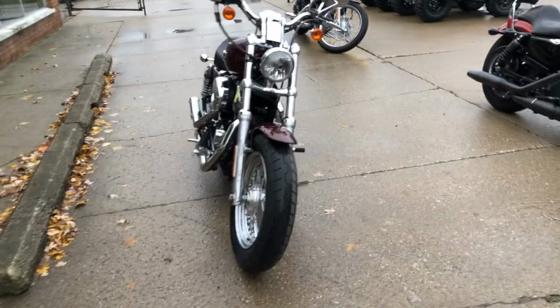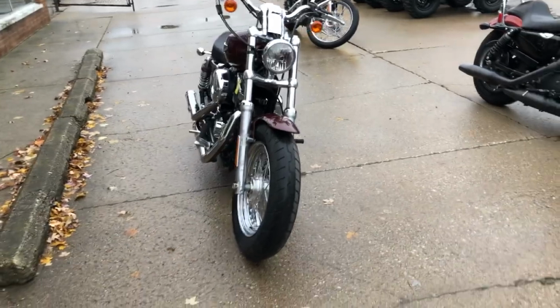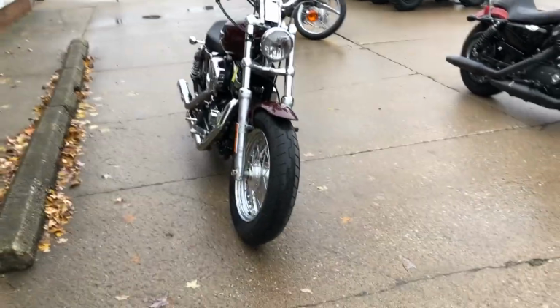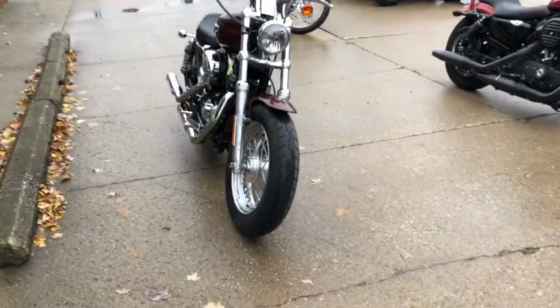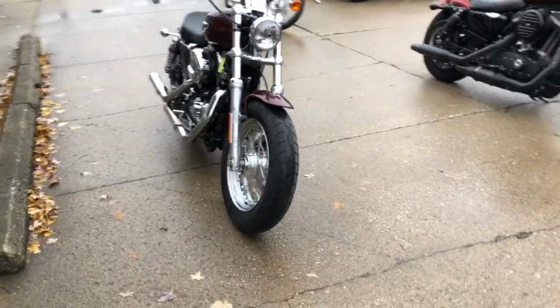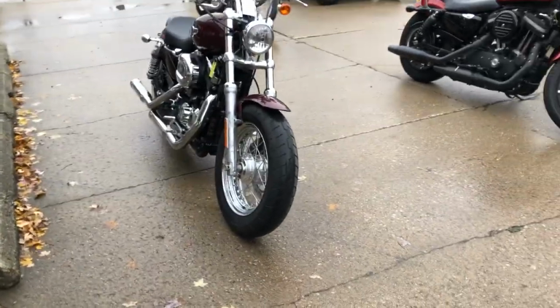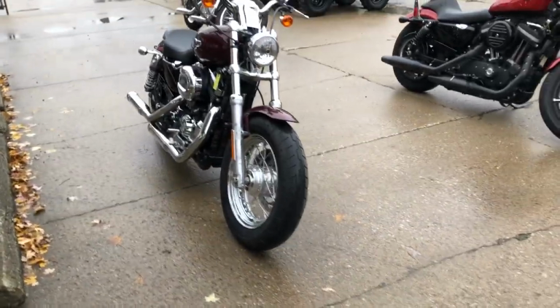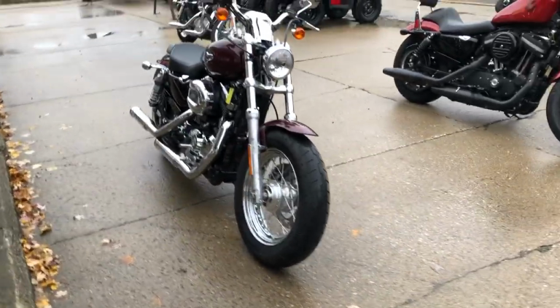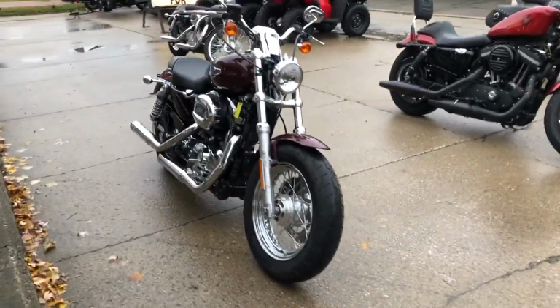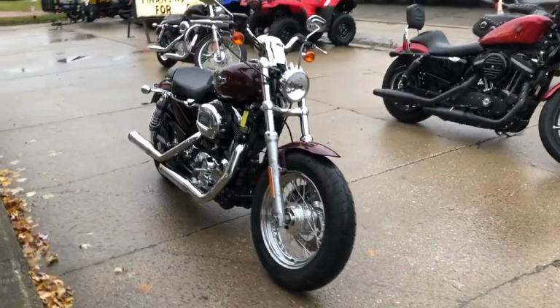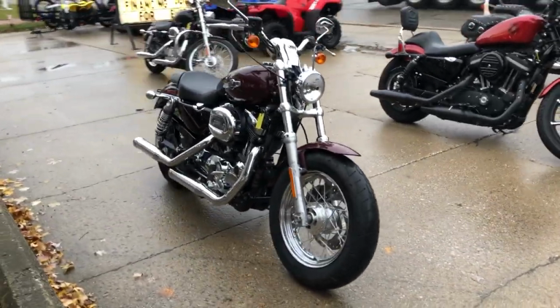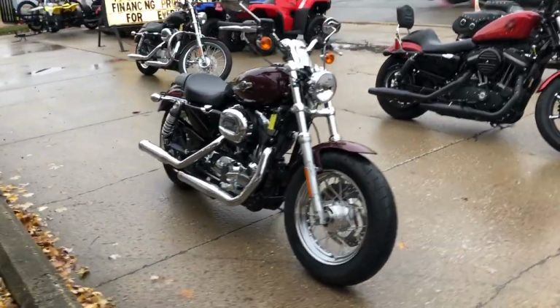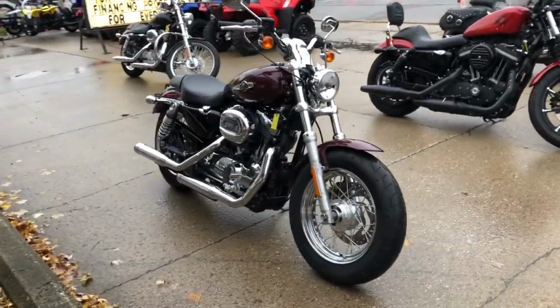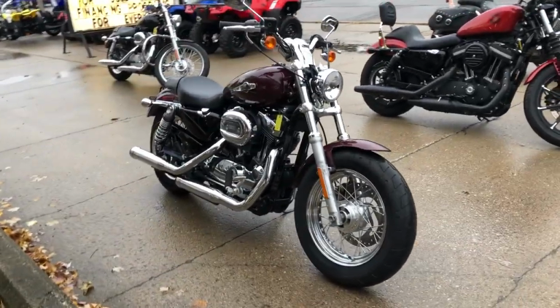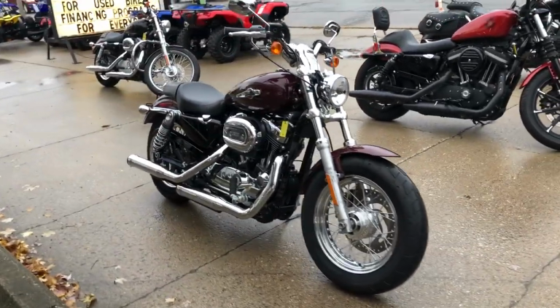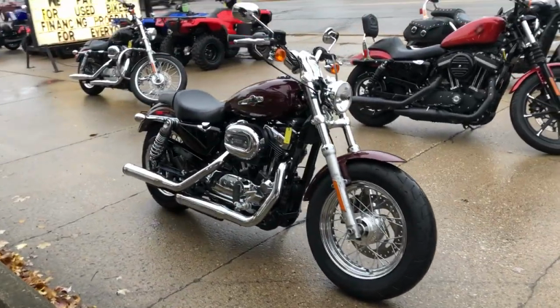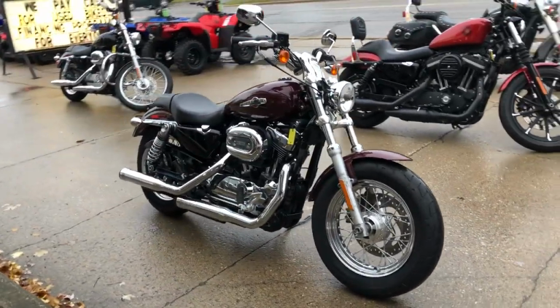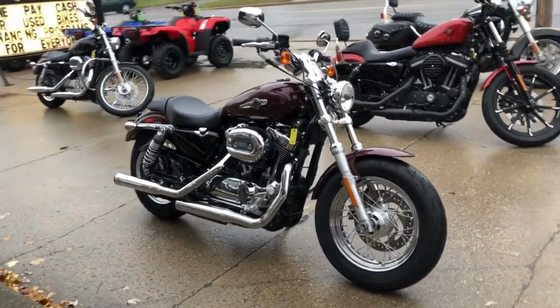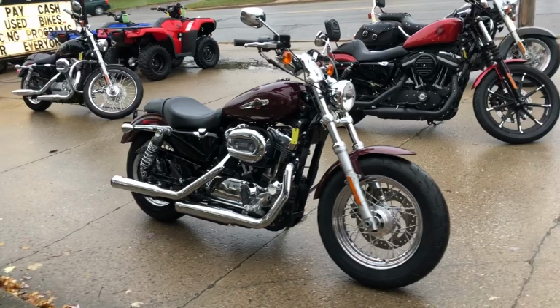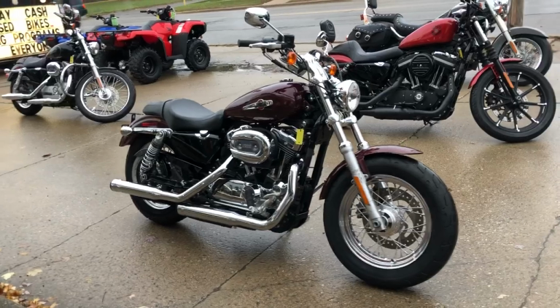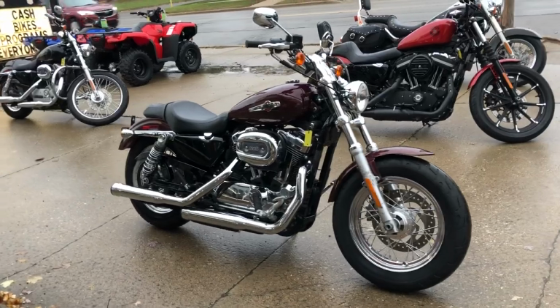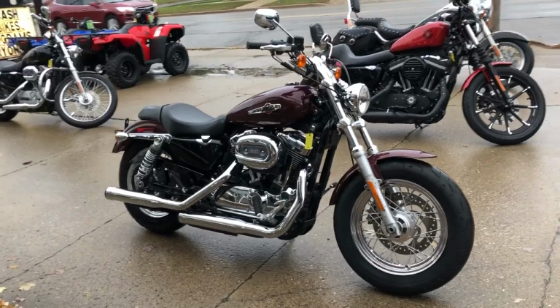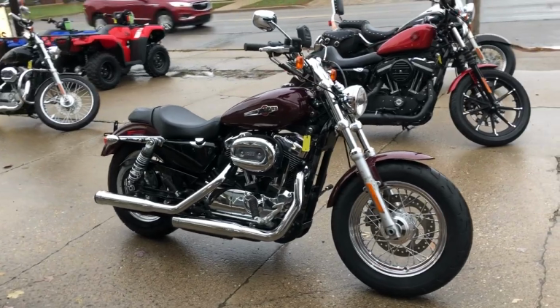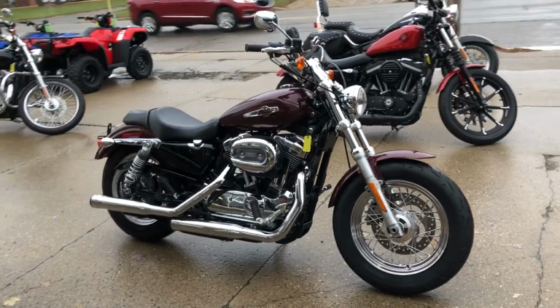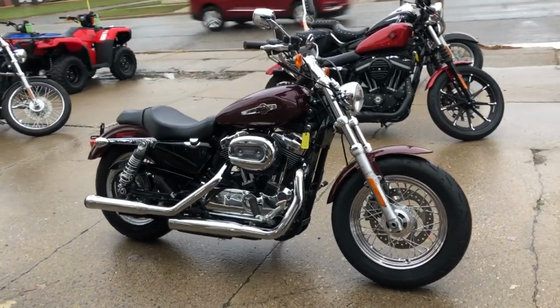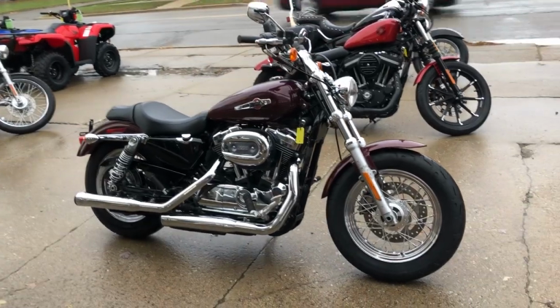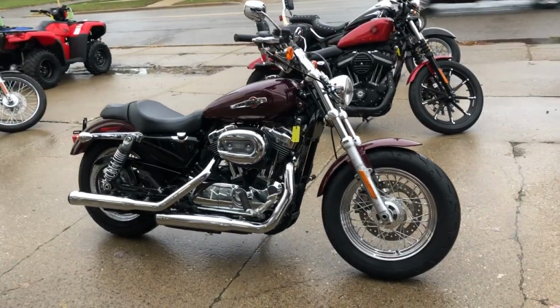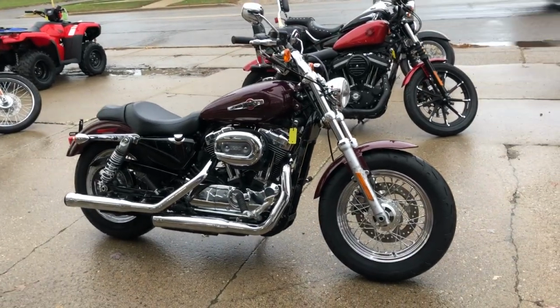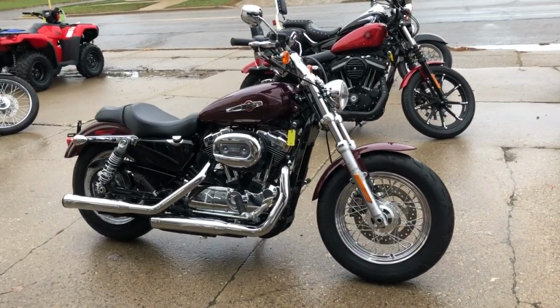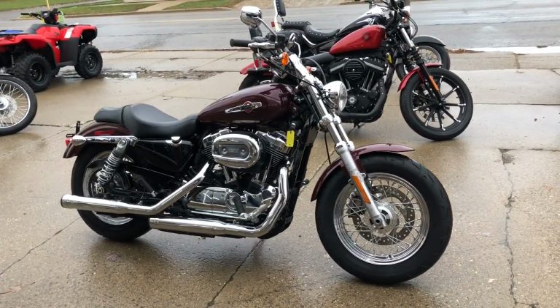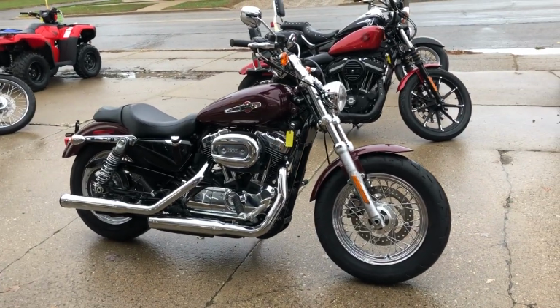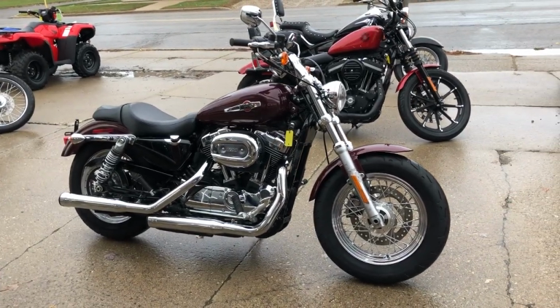That's a 2017 Sportster 1200, only 5,000 miles, guys. Give us a call, we'll get it done. 810-648-9500.